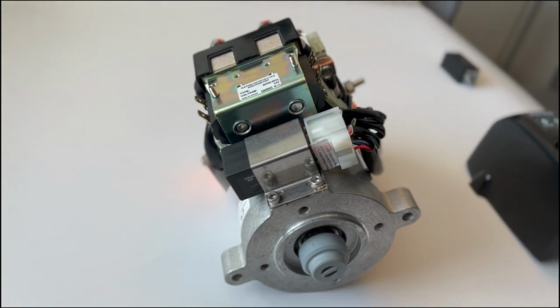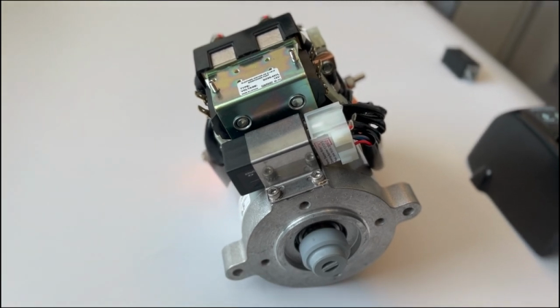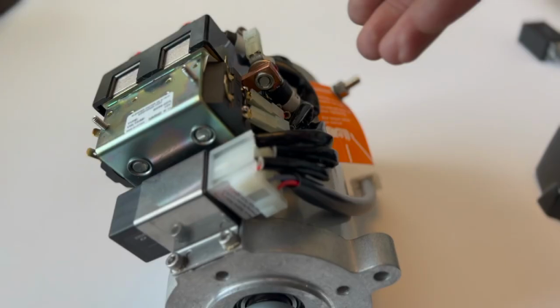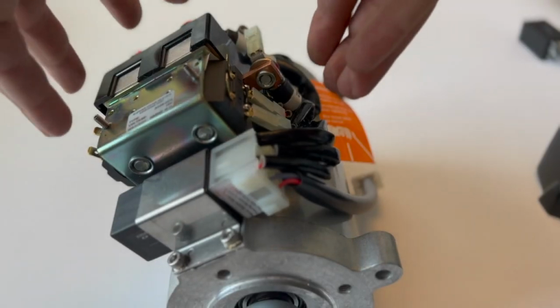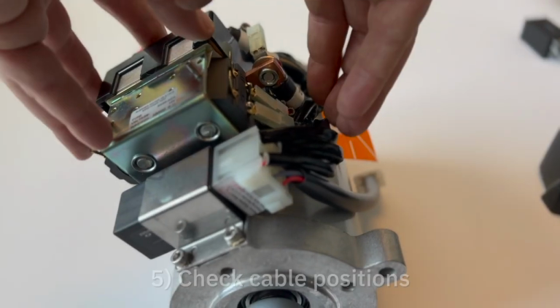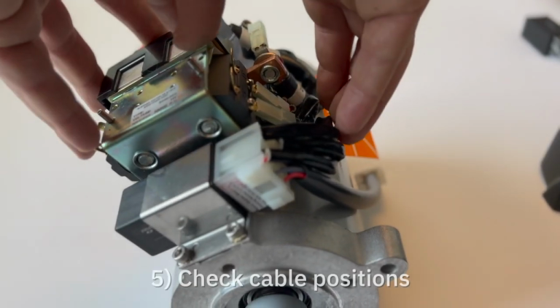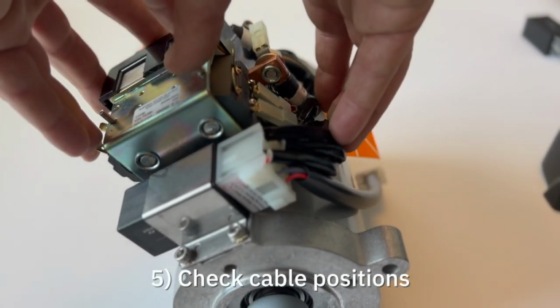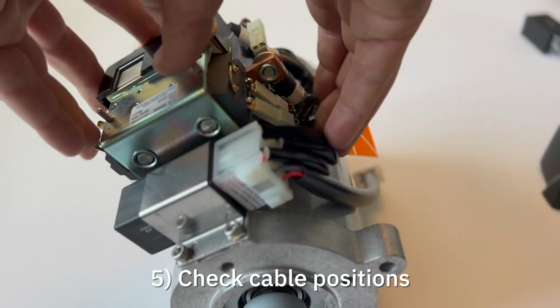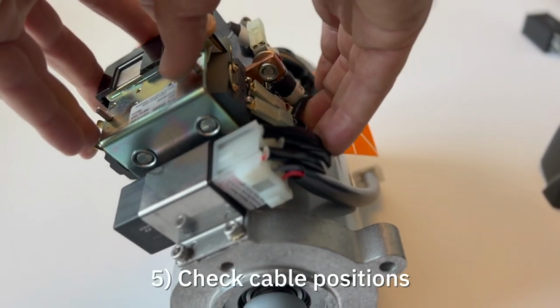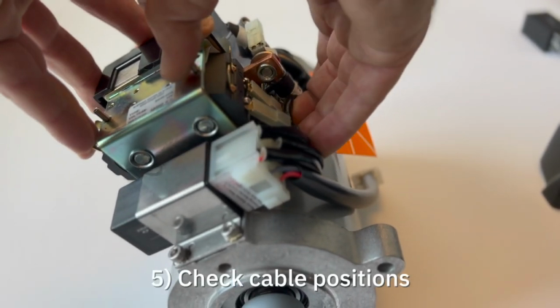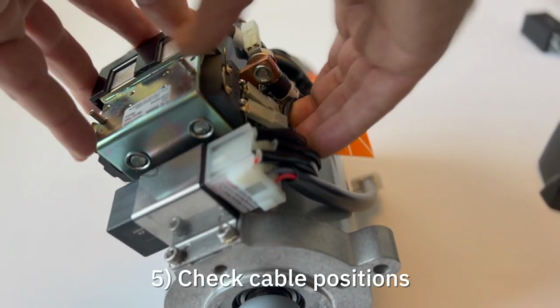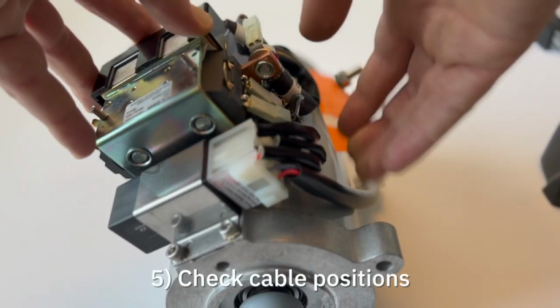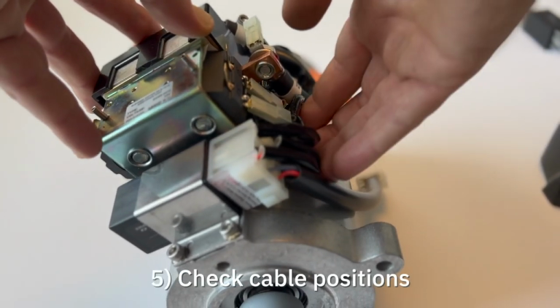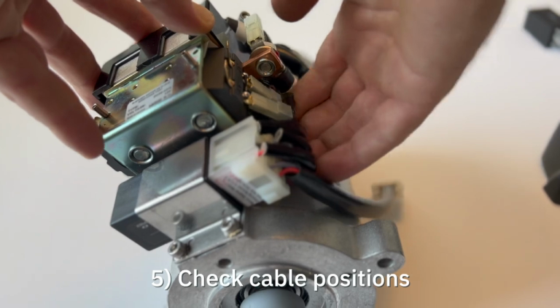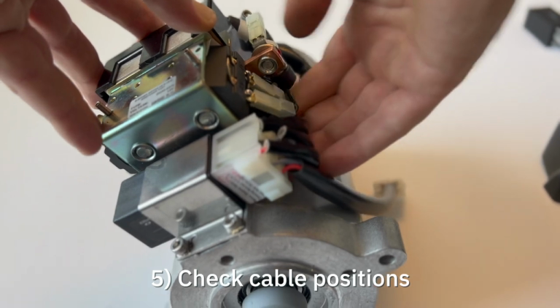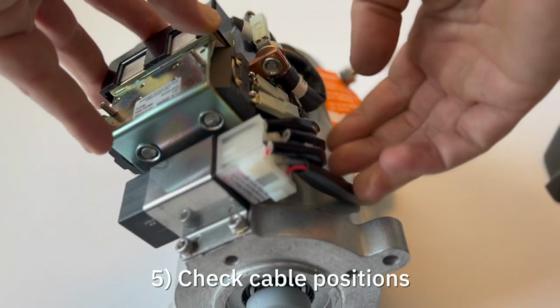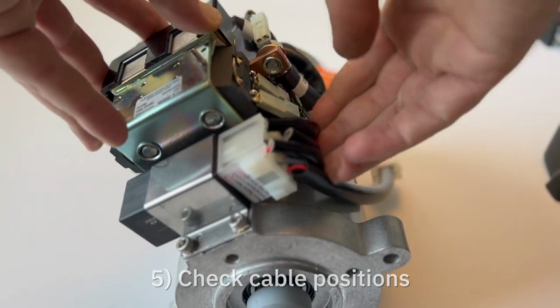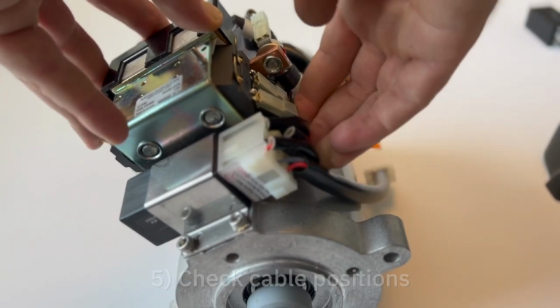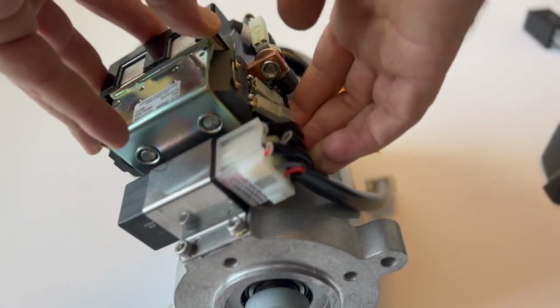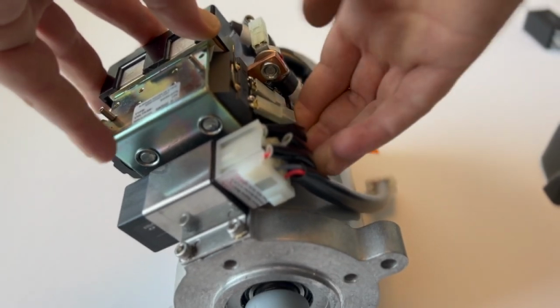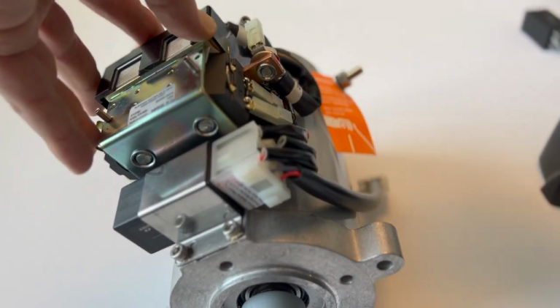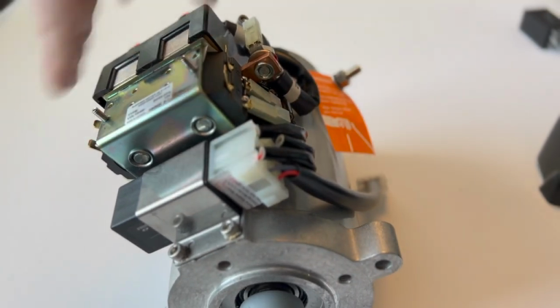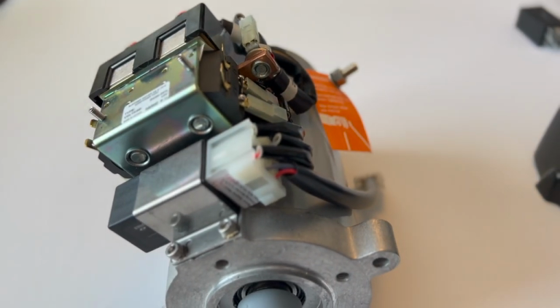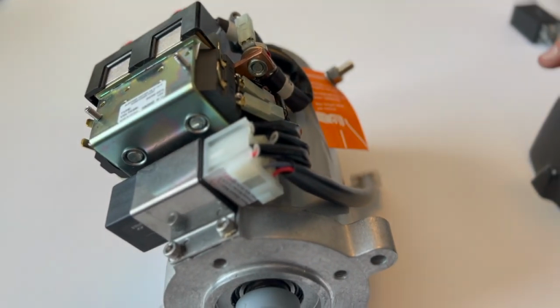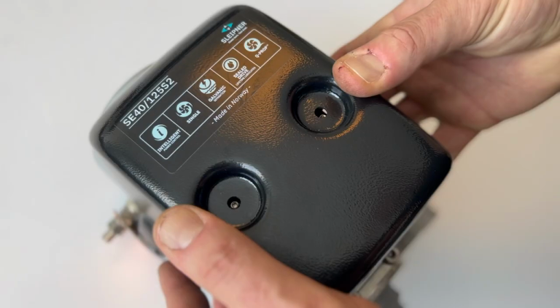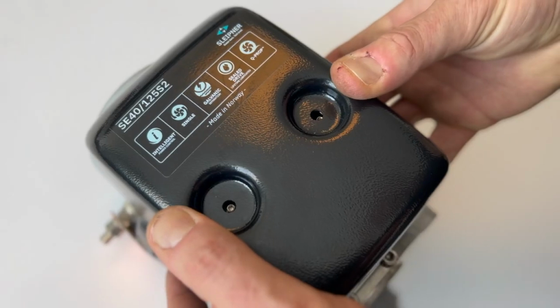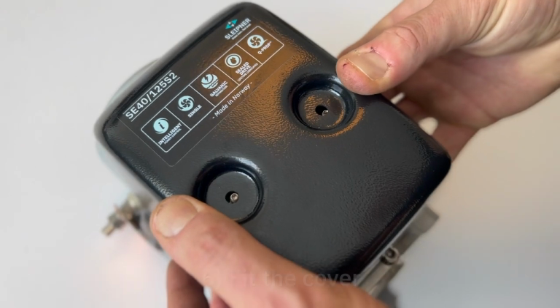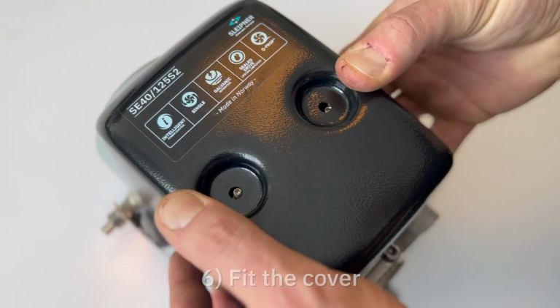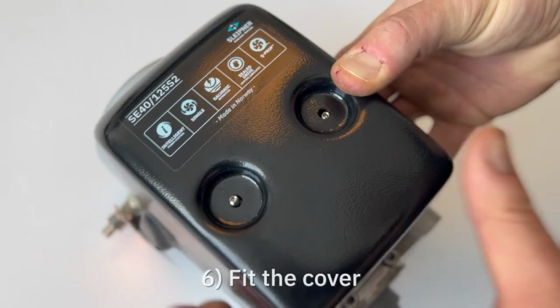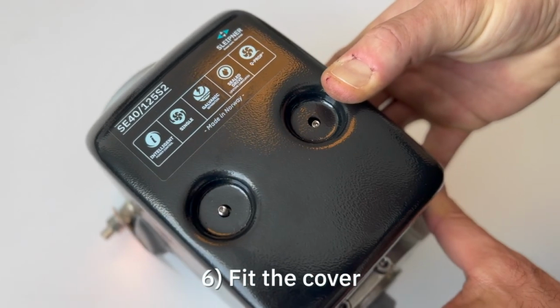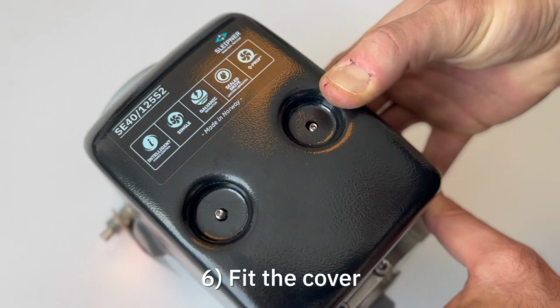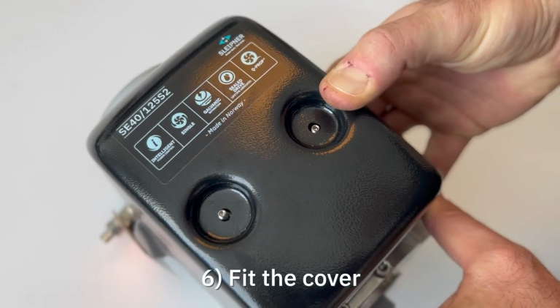Check that all cables are connected properly and arranged close to the motor body. Fit the relay cover.